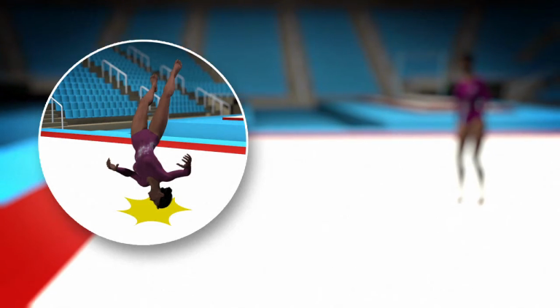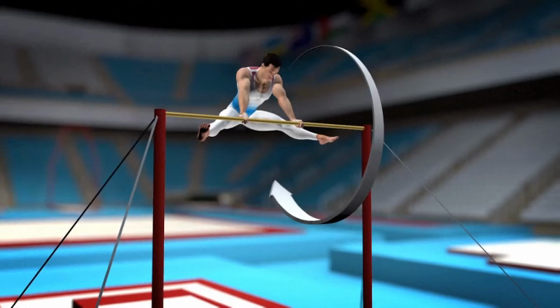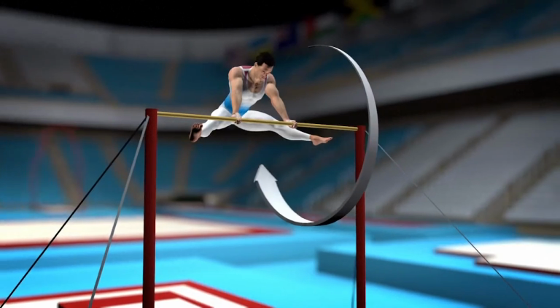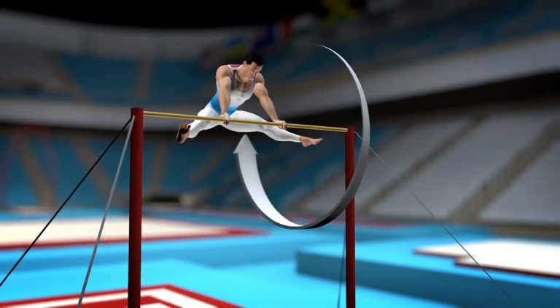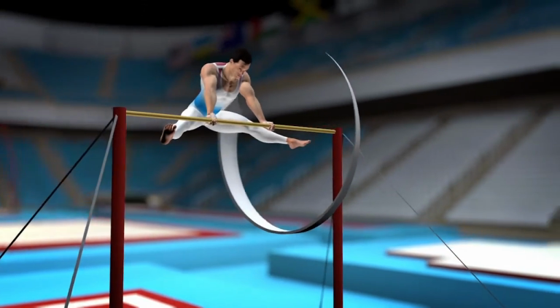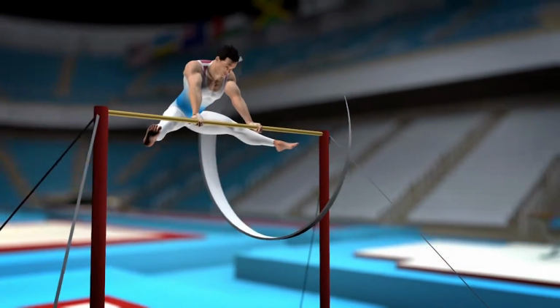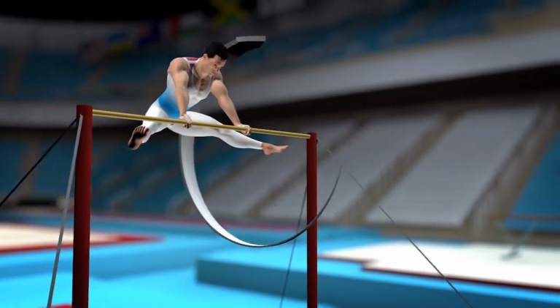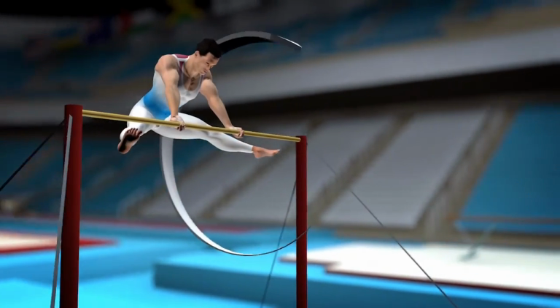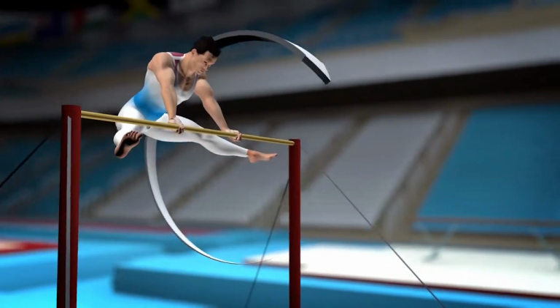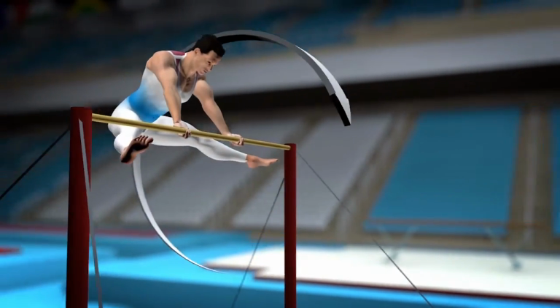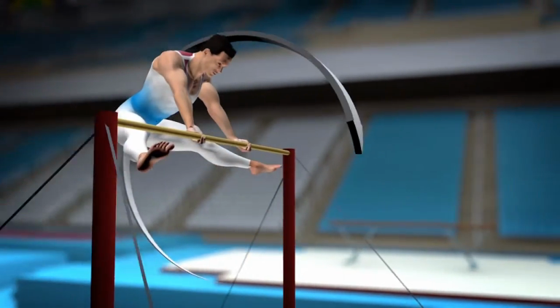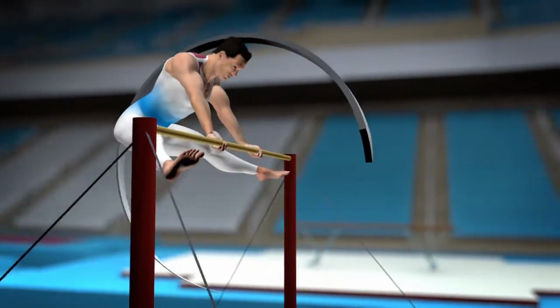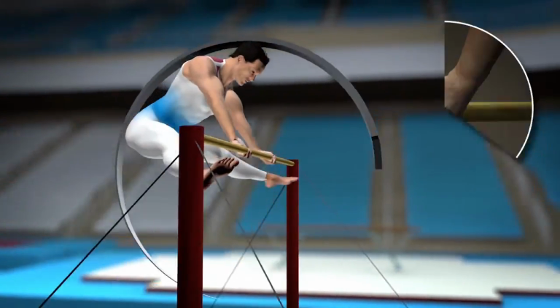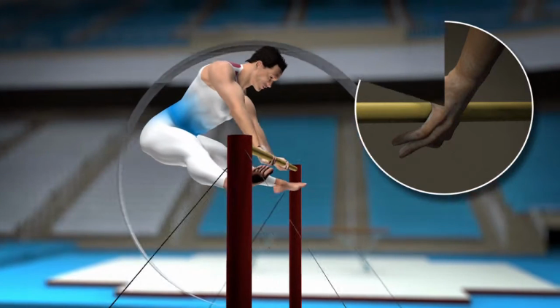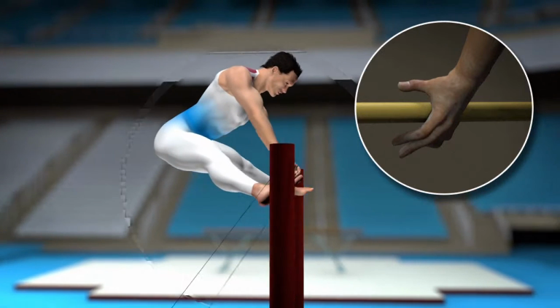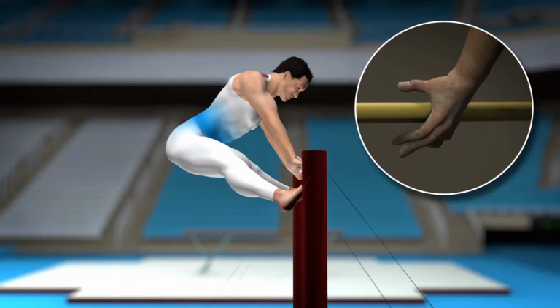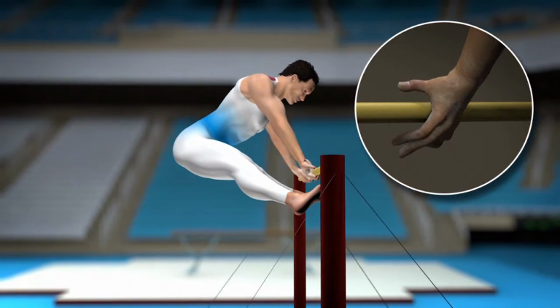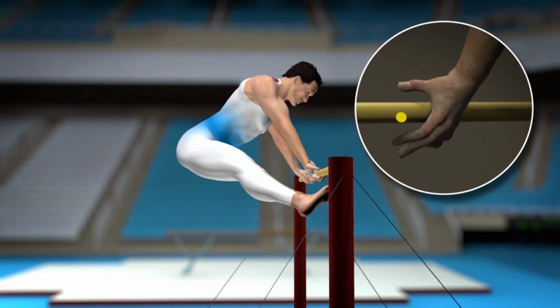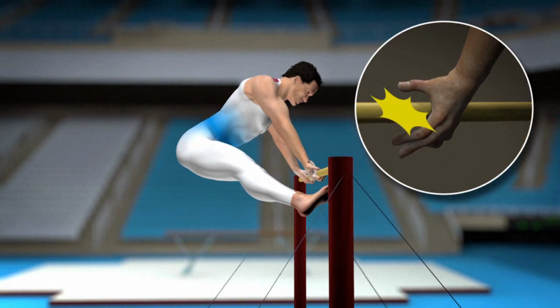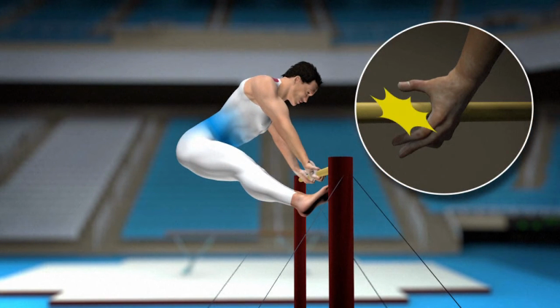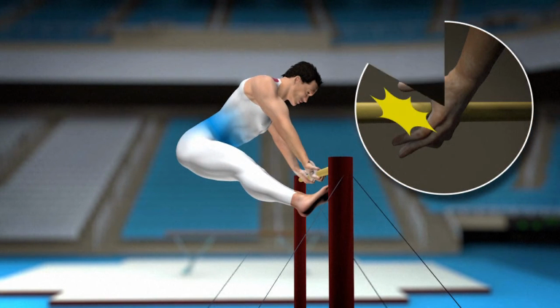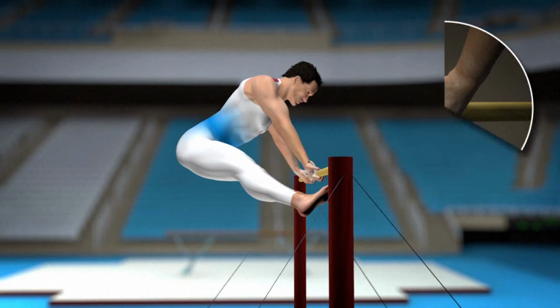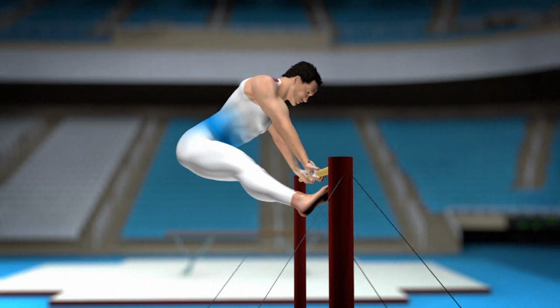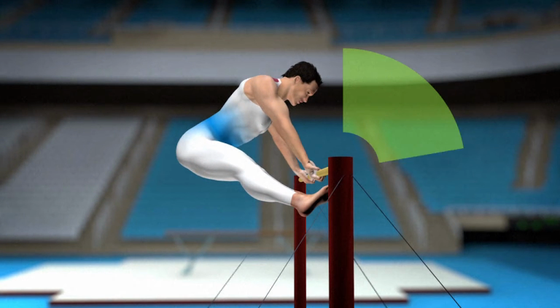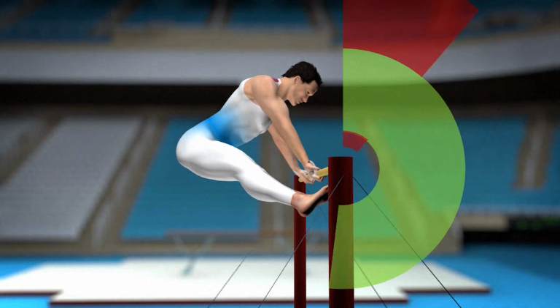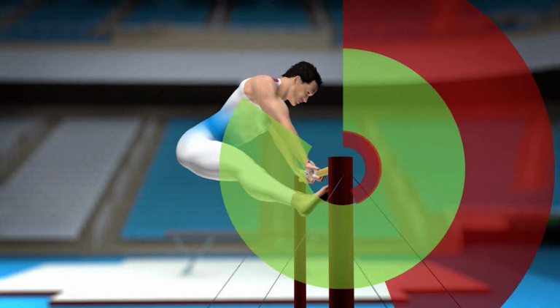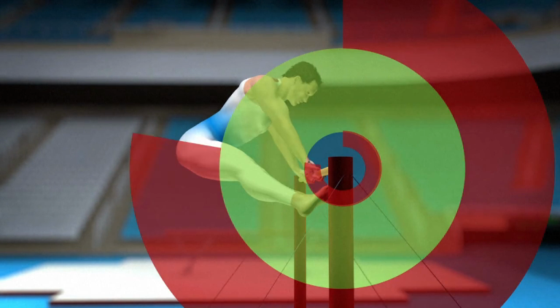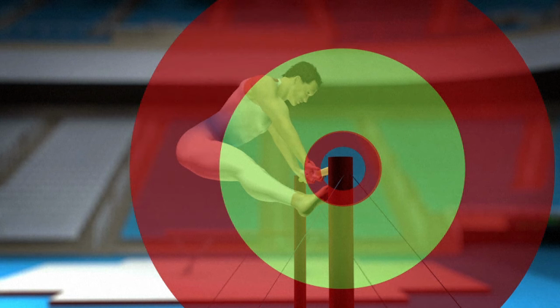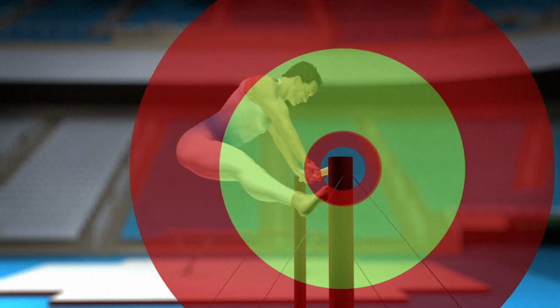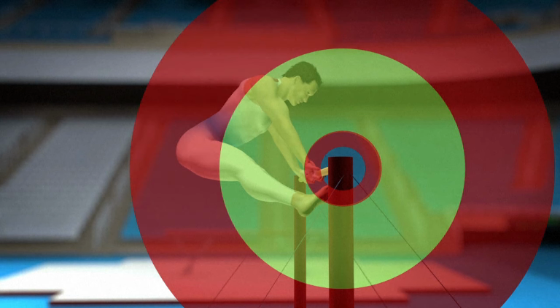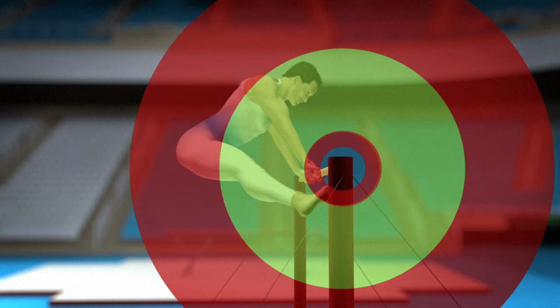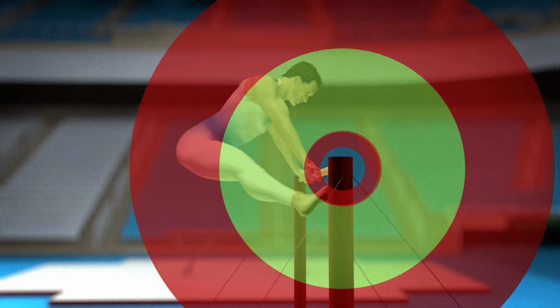Catching the horizontal bar needs to be done carefully to avoid breaking a finger or even a hand. Gymnasts need to ensure they're neither too far from the bar, nor too close, to avoid losing momentum.